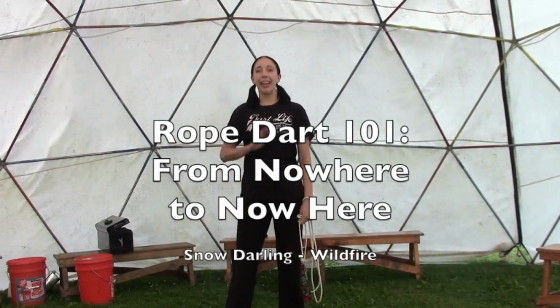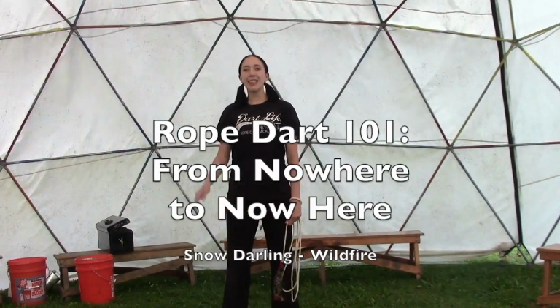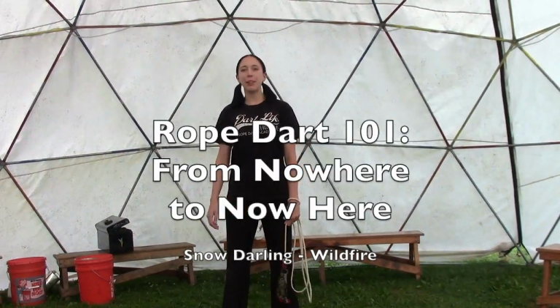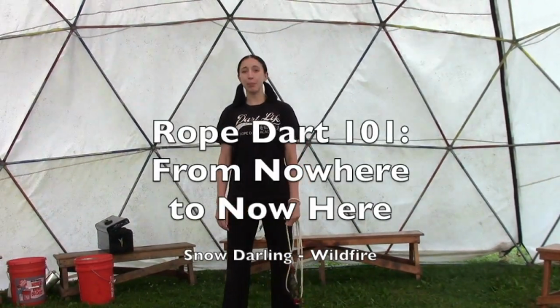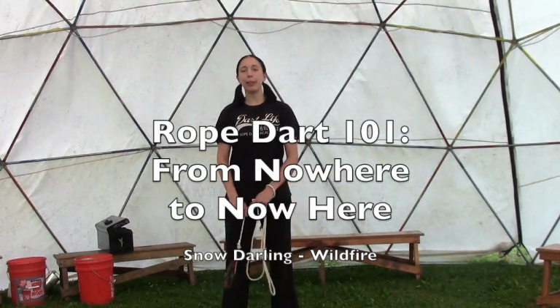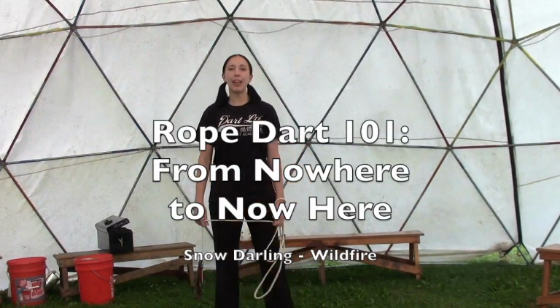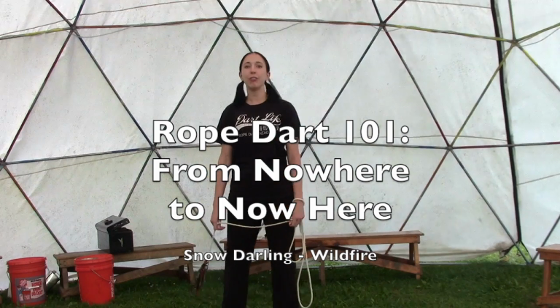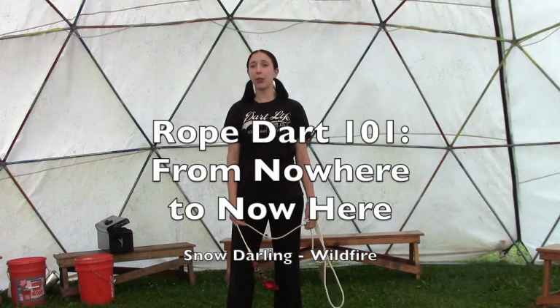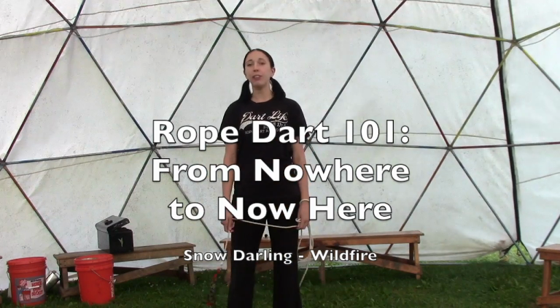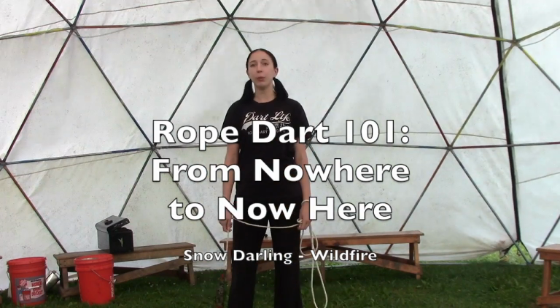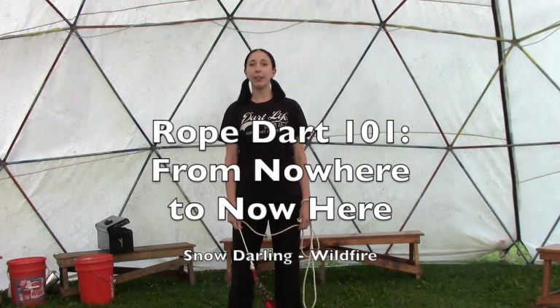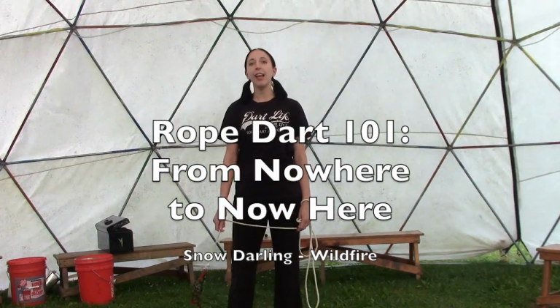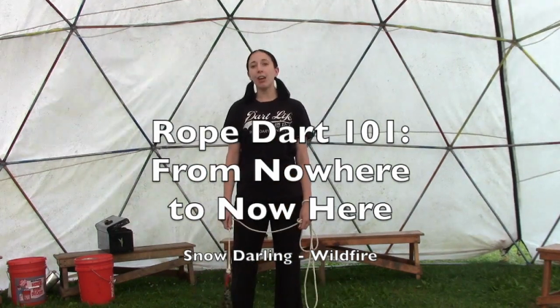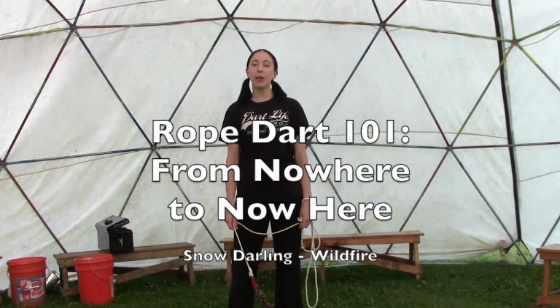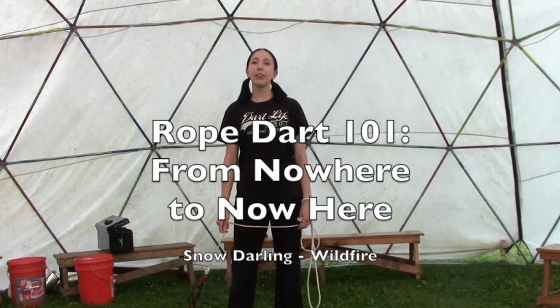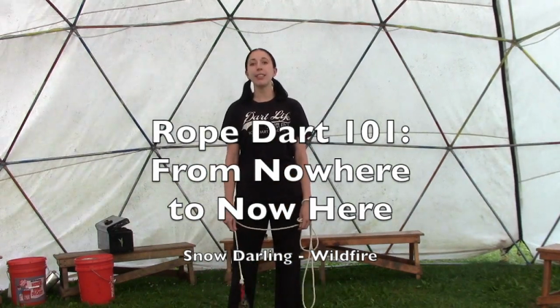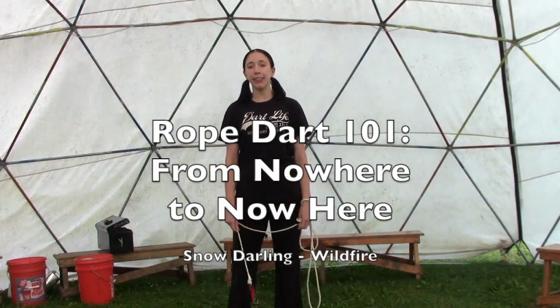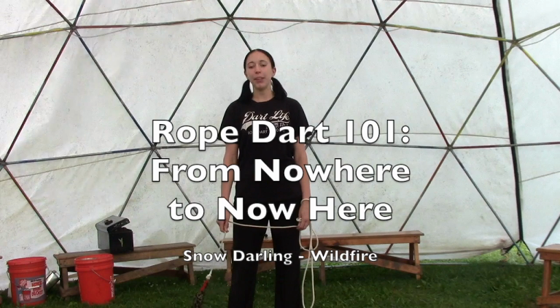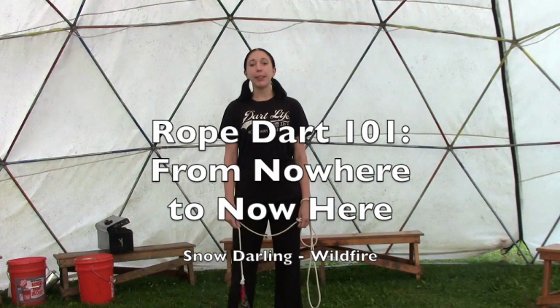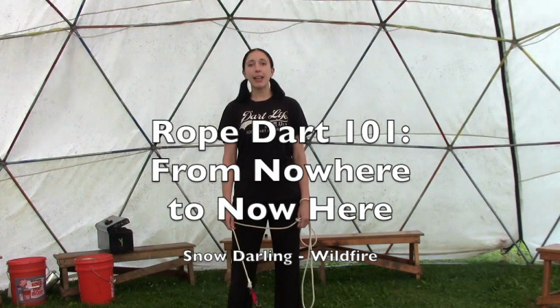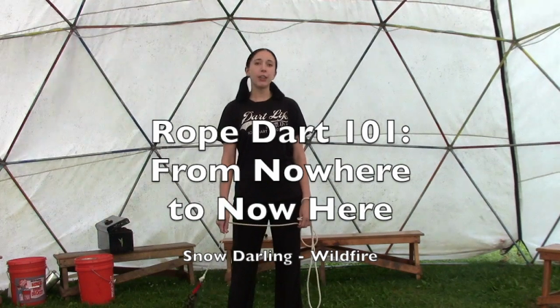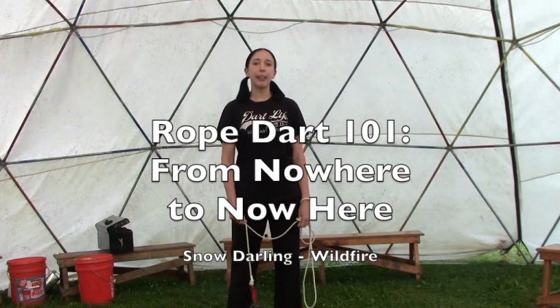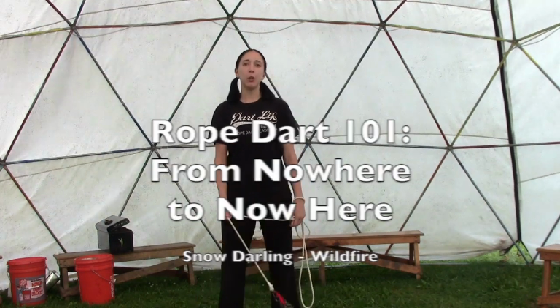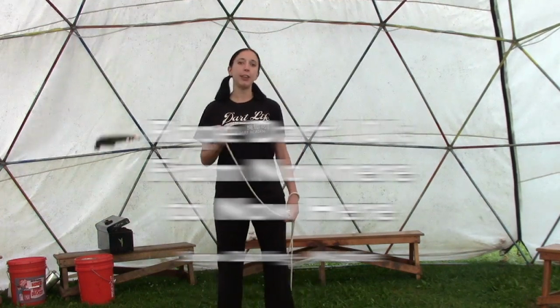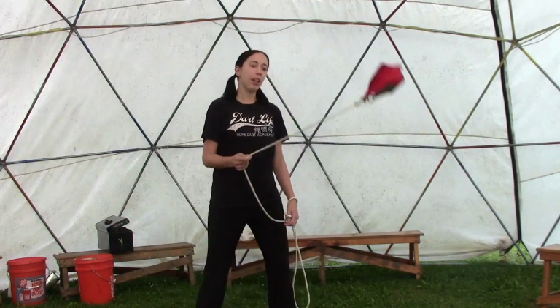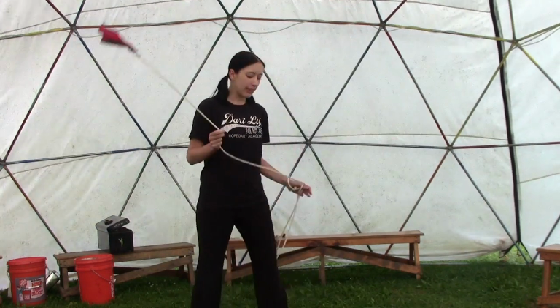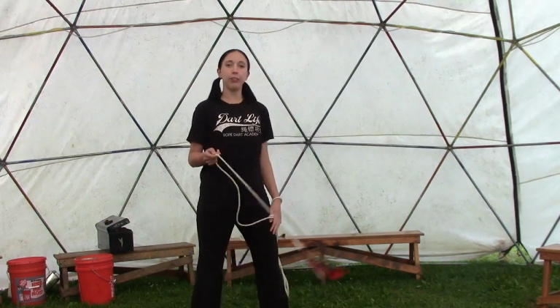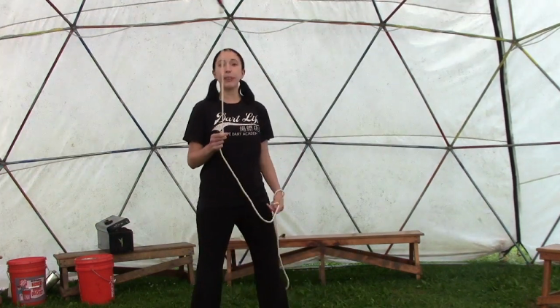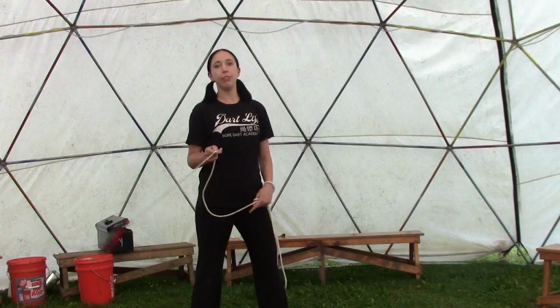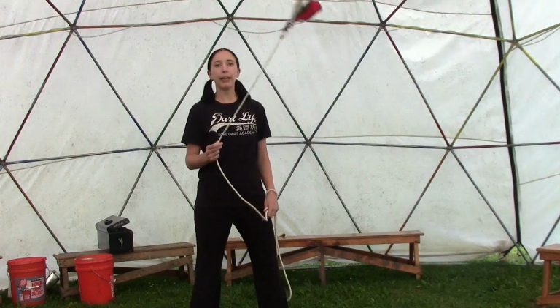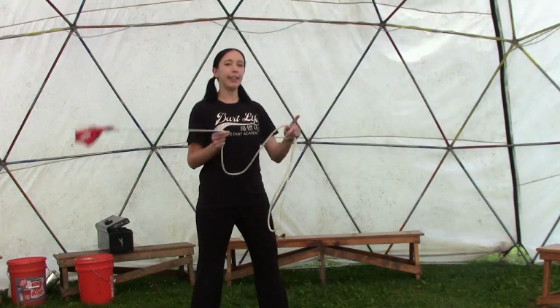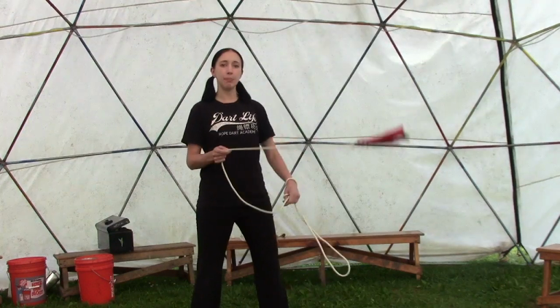Hey guys, I'm Snow with the Rope Dart Academy and I taught Rope Dart 101: From Nowhere to Now Here at August Wildfire 2017. In this class we started by getting into our home position — that's anchor foot forward, lead foot back in a downward spin.